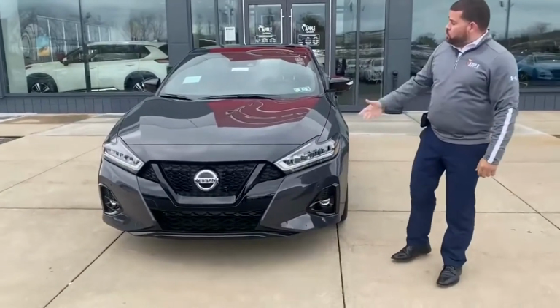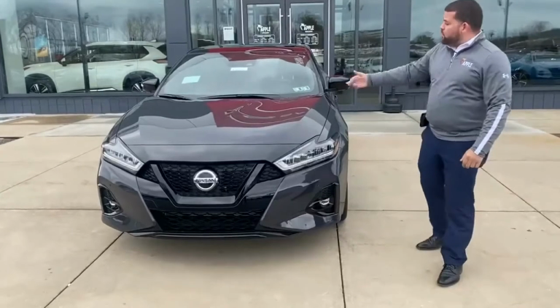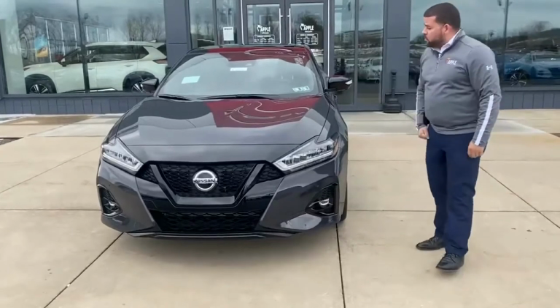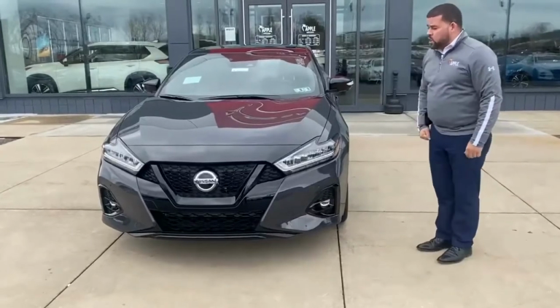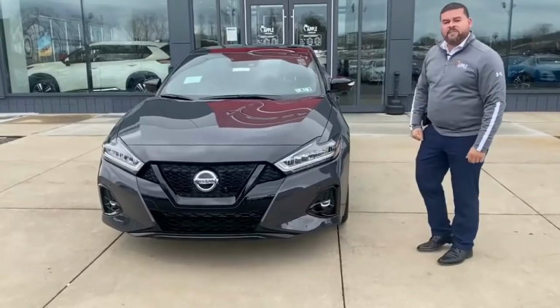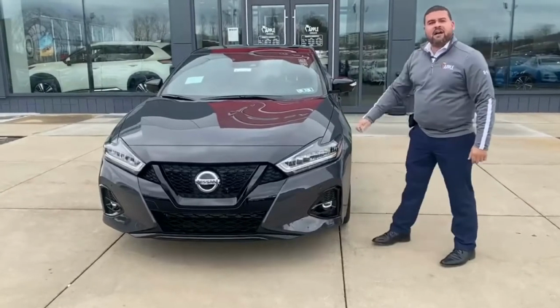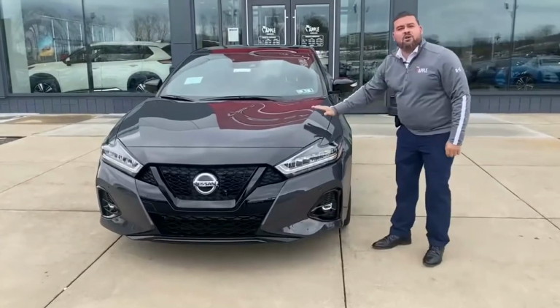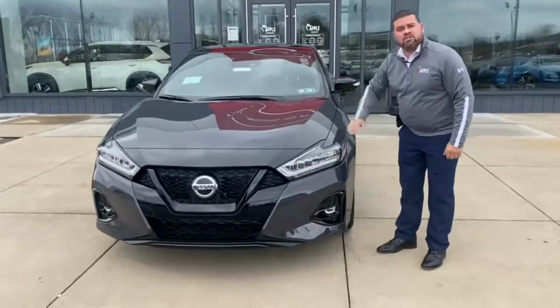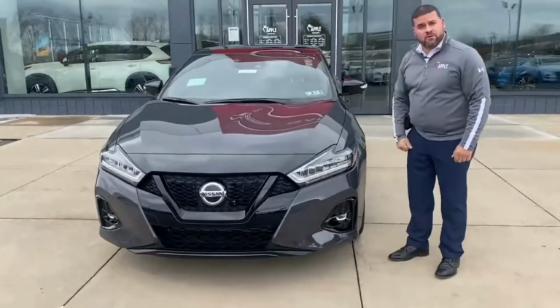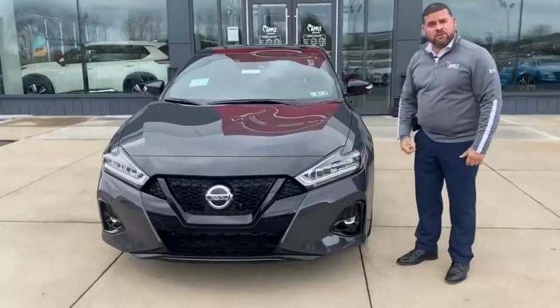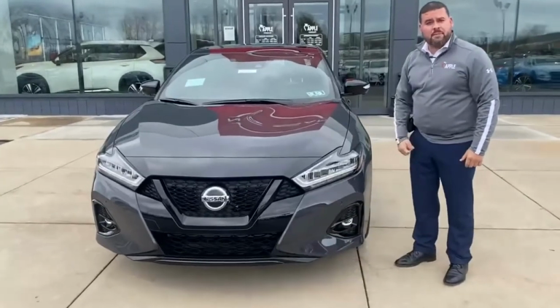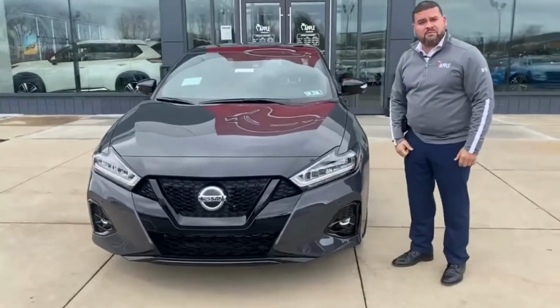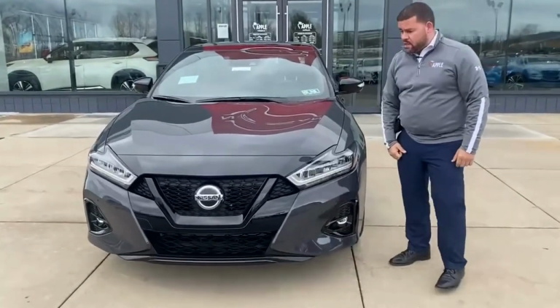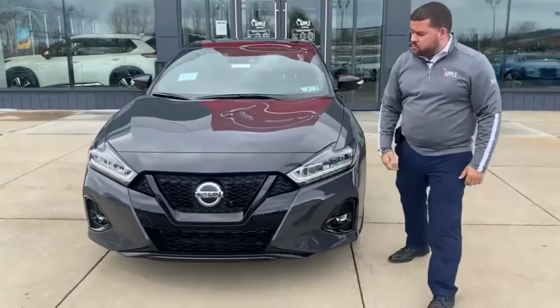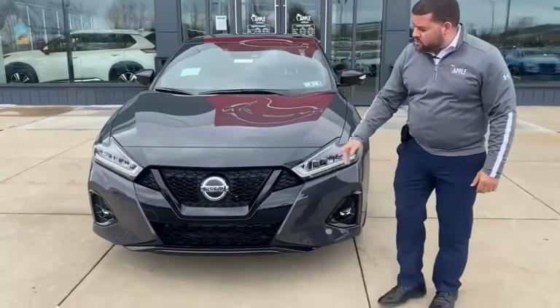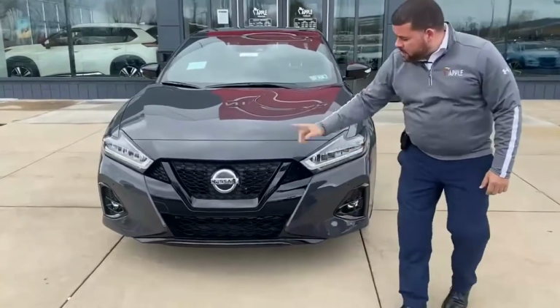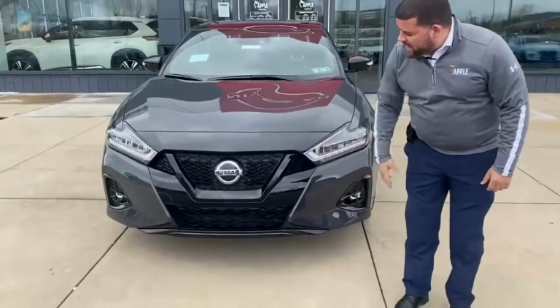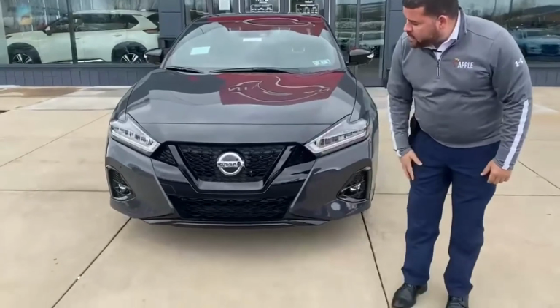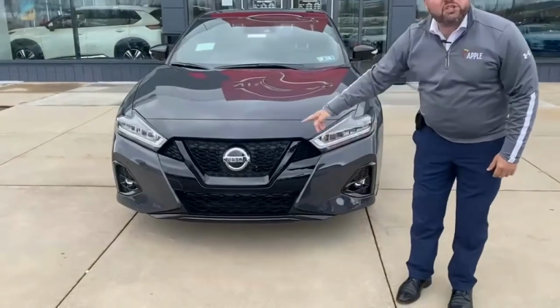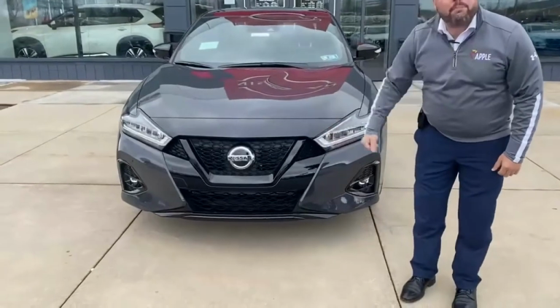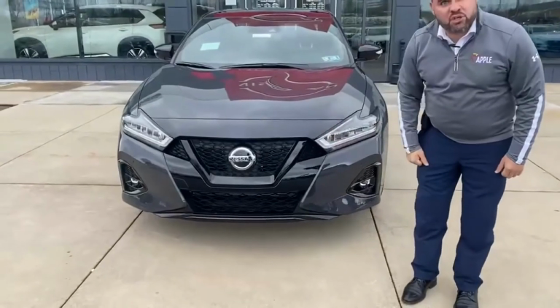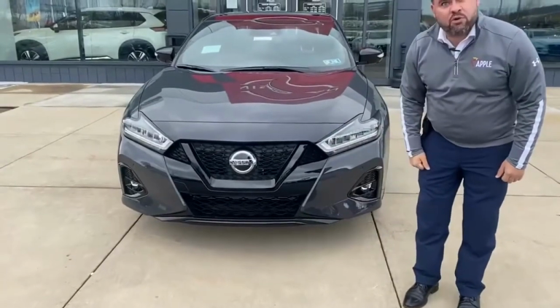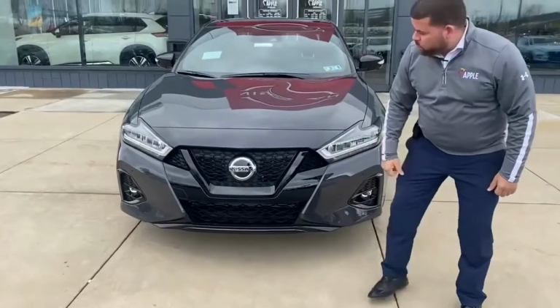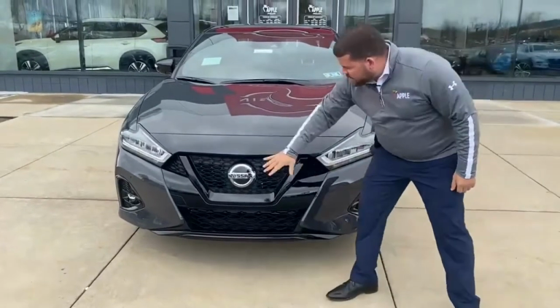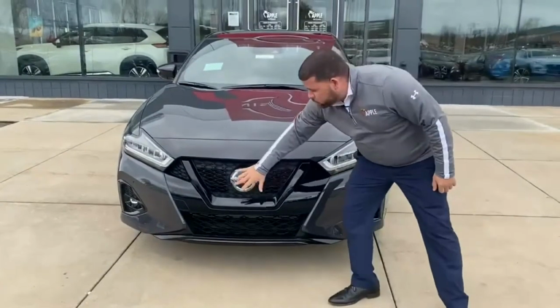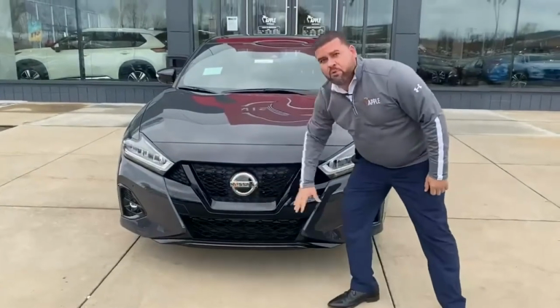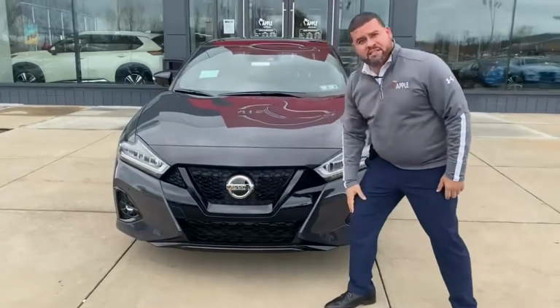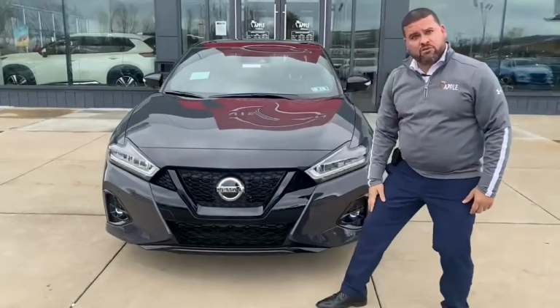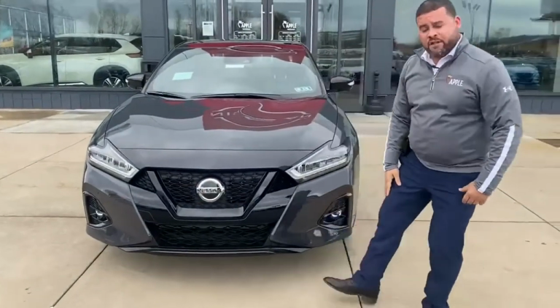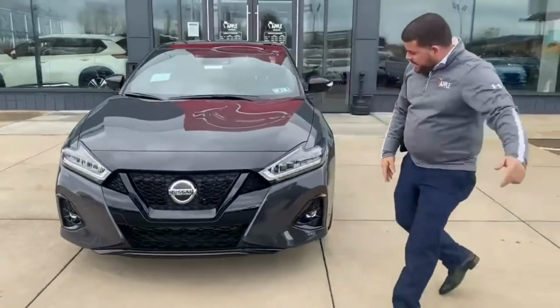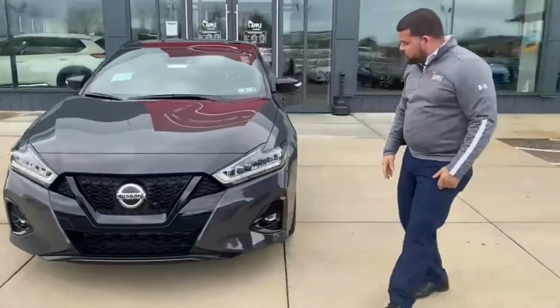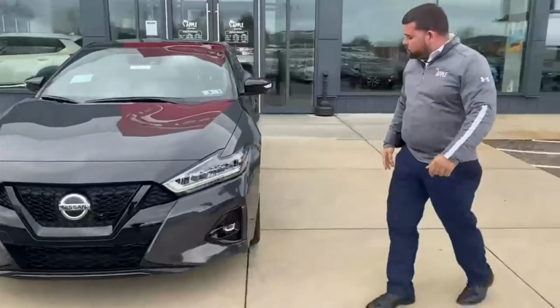Notice the dark ruby slate color, which is a first for the Nissan Maxima, as well as the blacked-out machine wheel with automatic emergency braking sensor in the front.